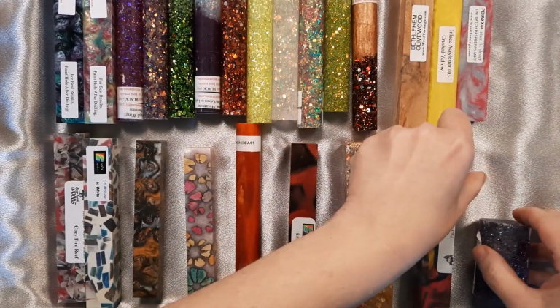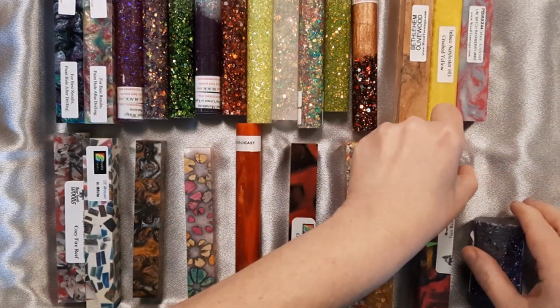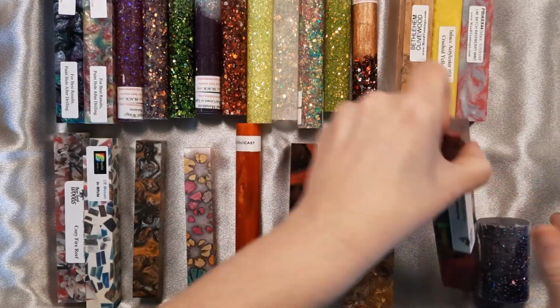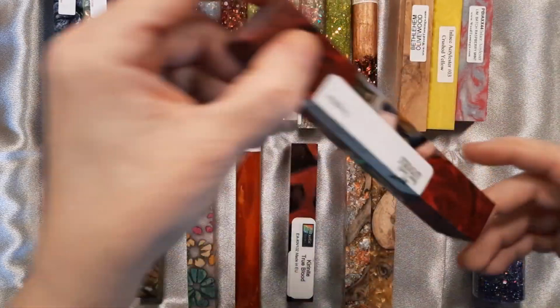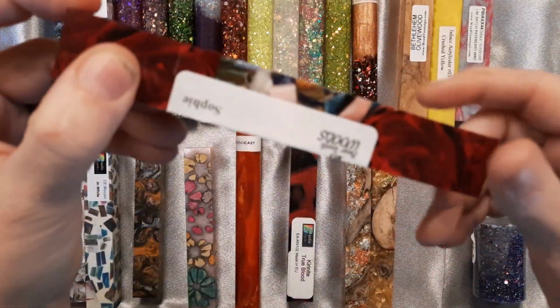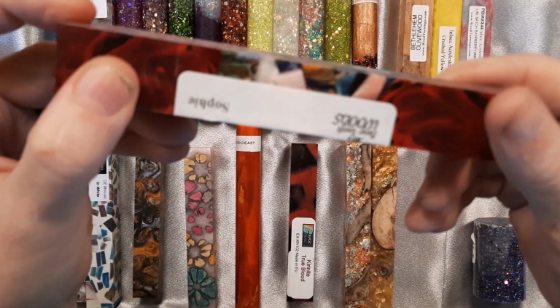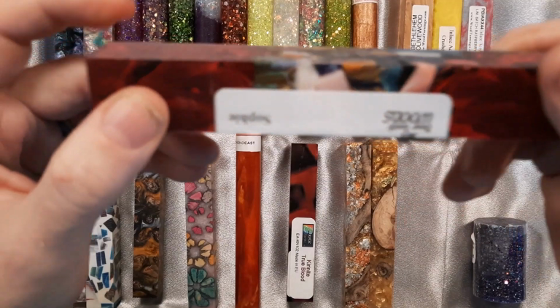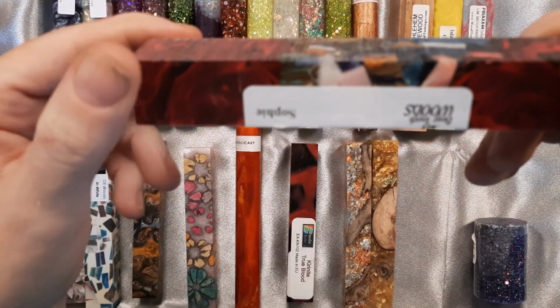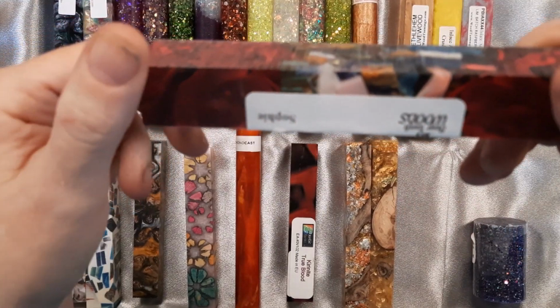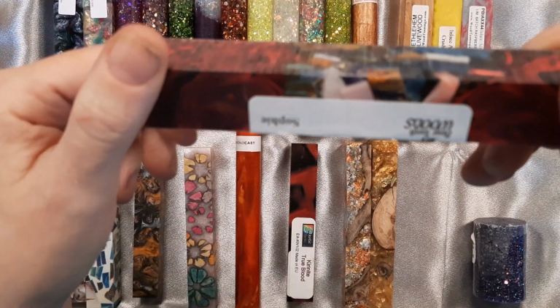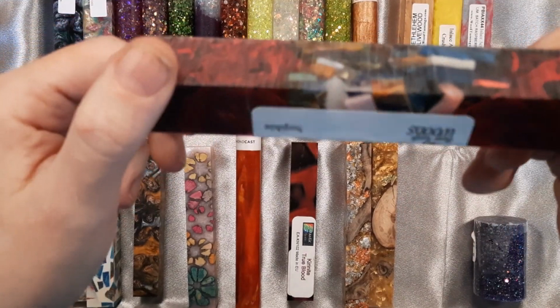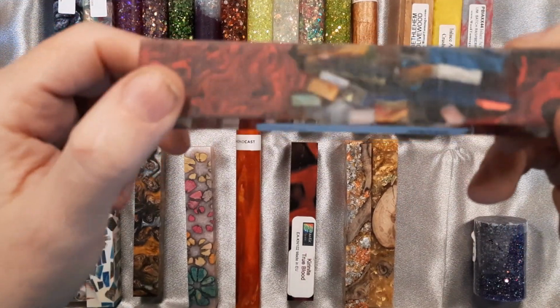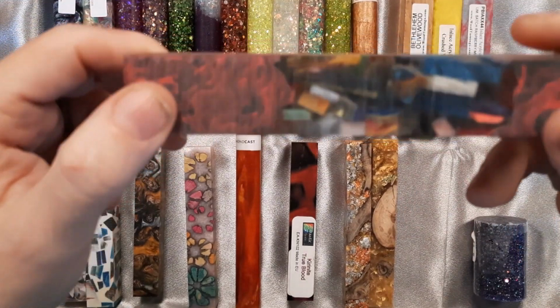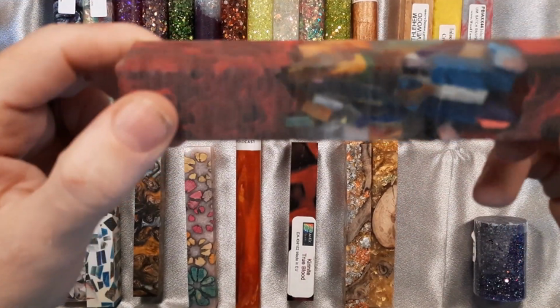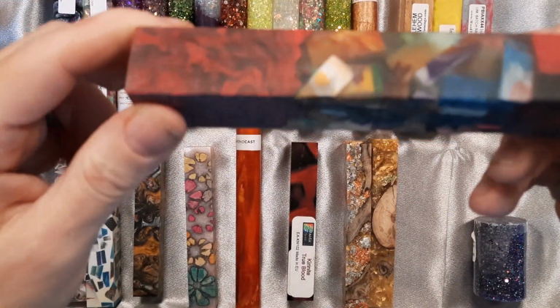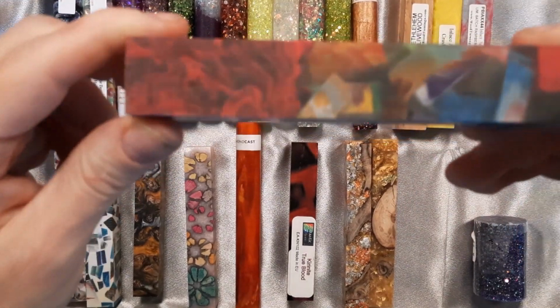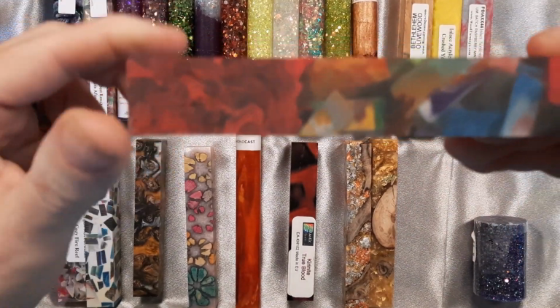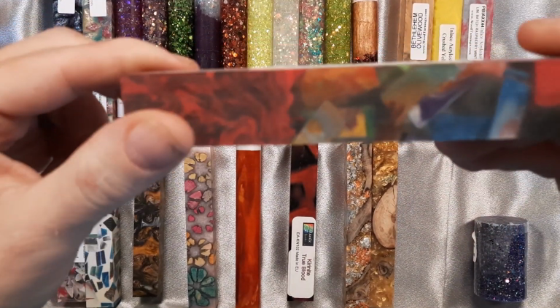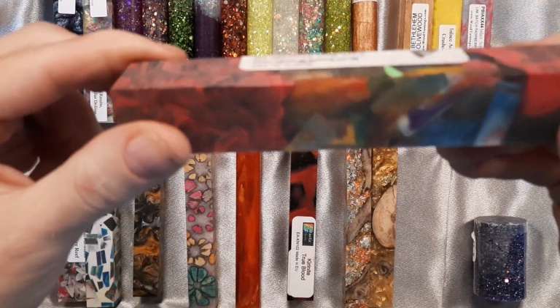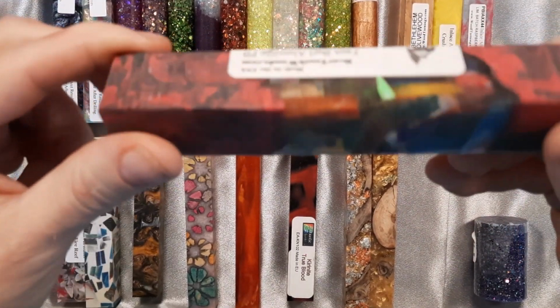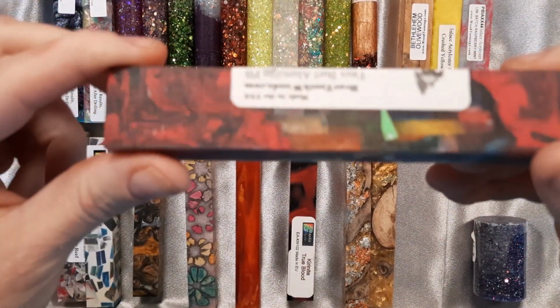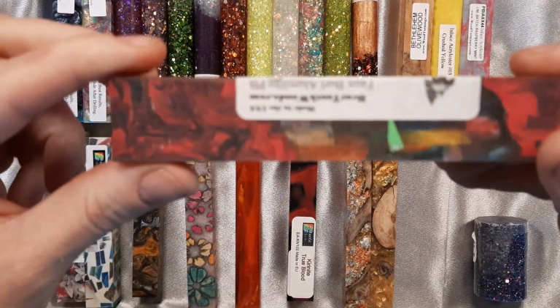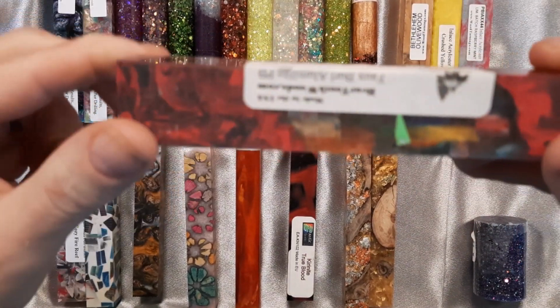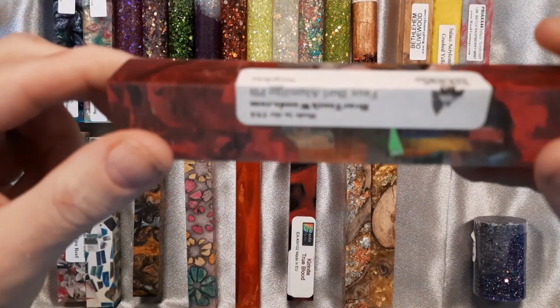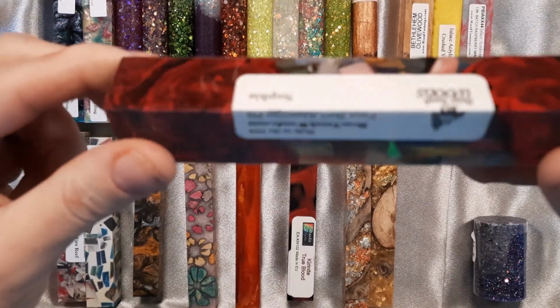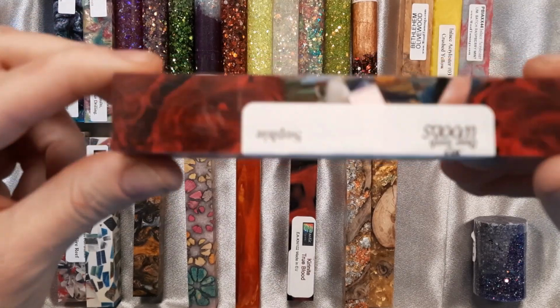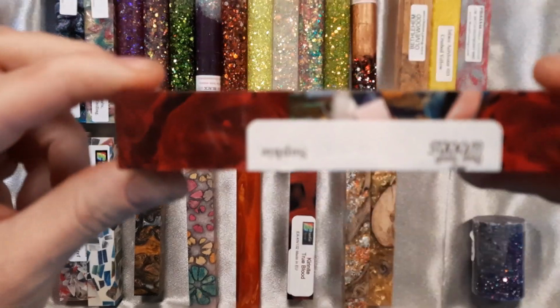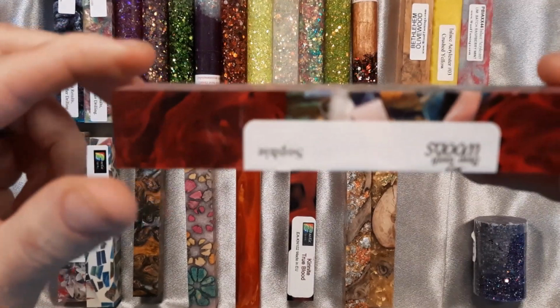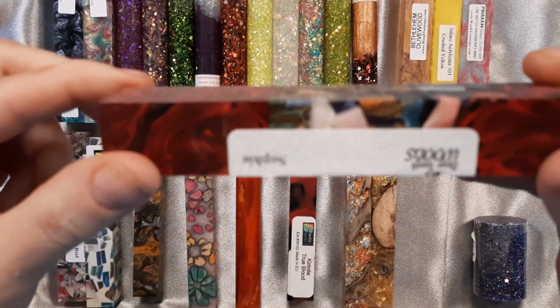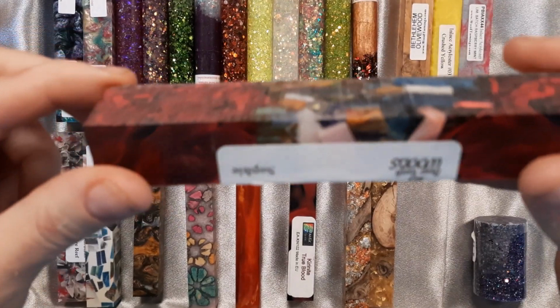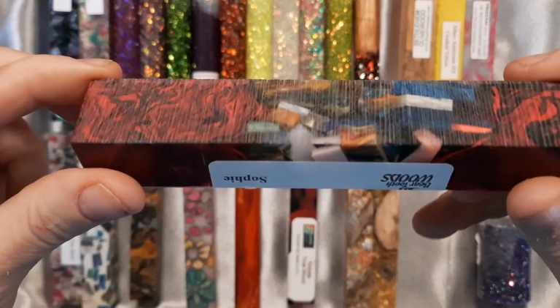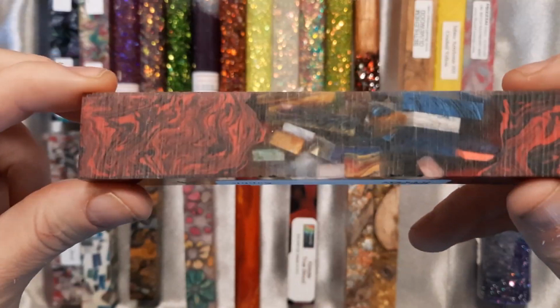This one also is from Beartooth Woods. It is Sophie Faux Burl. Sophie is red and black with the mosaic pattern in the middle.